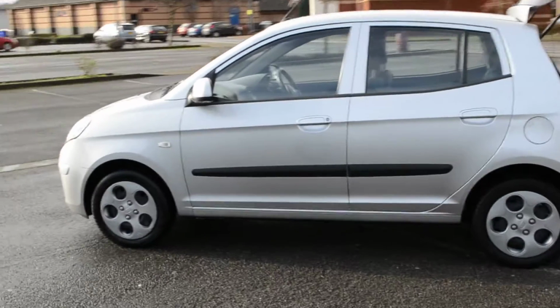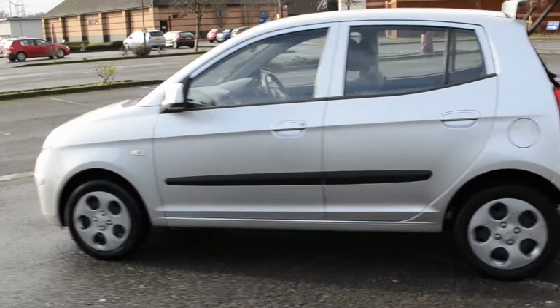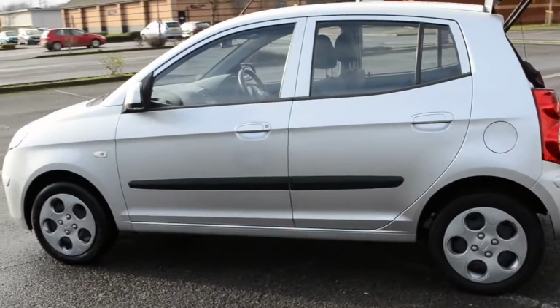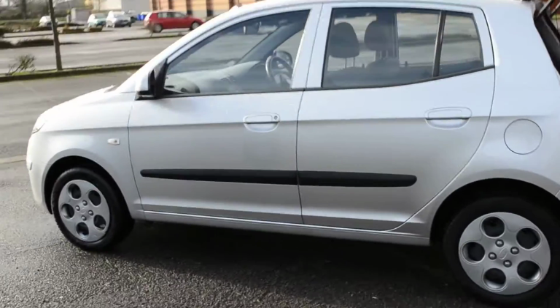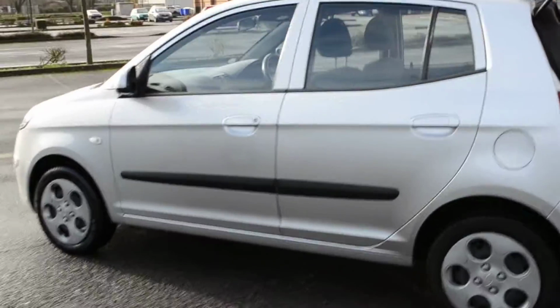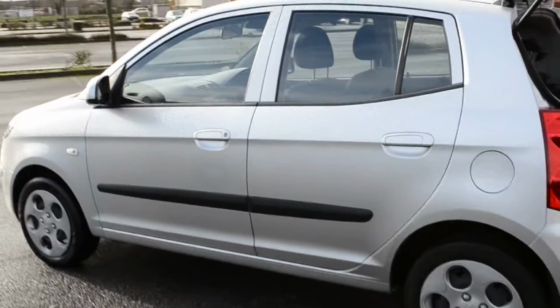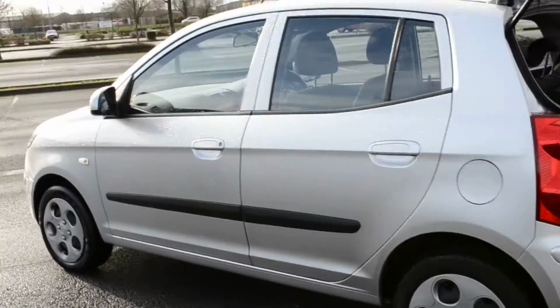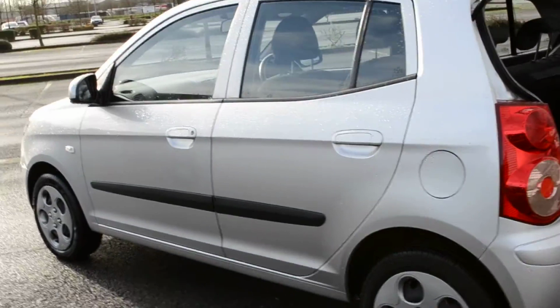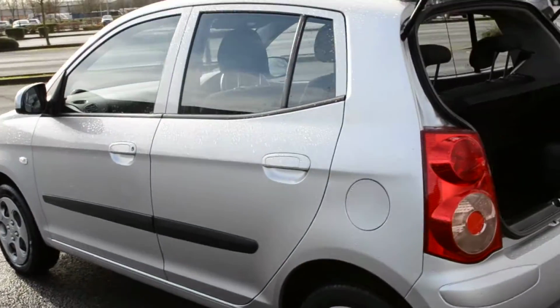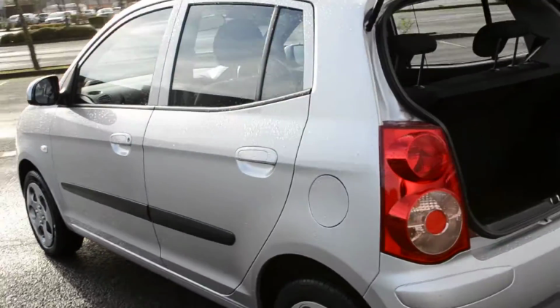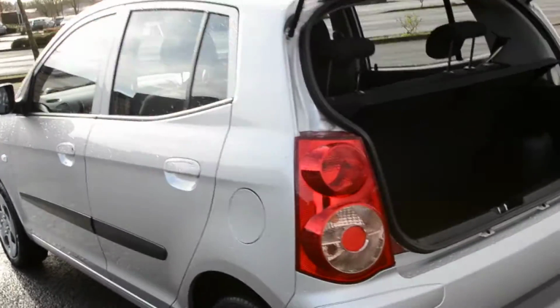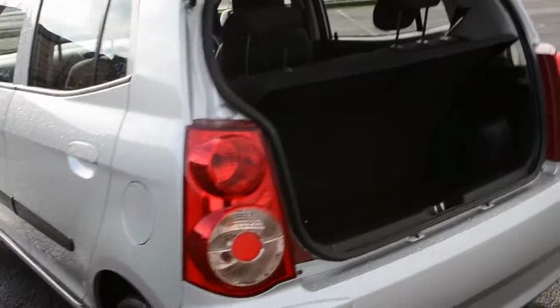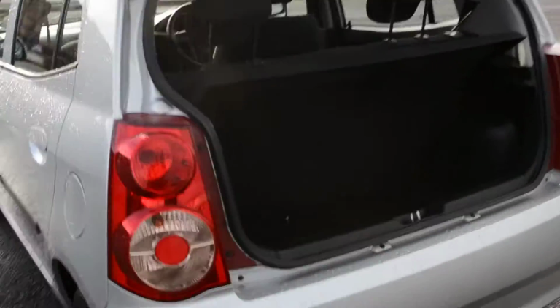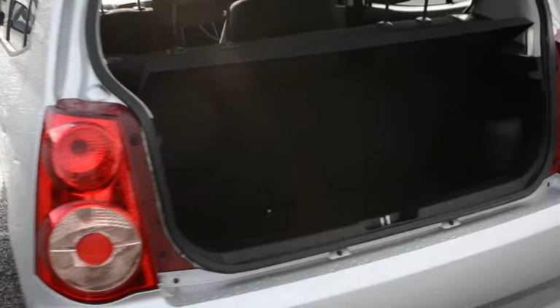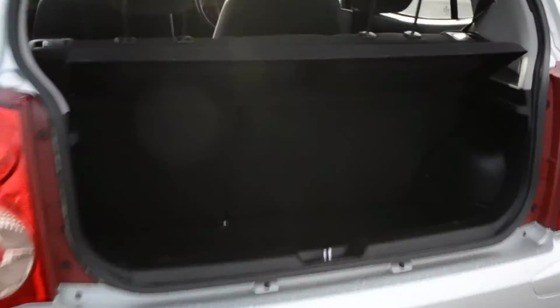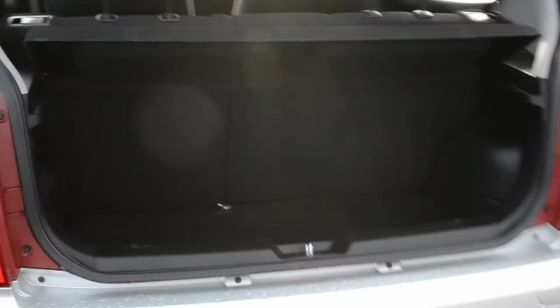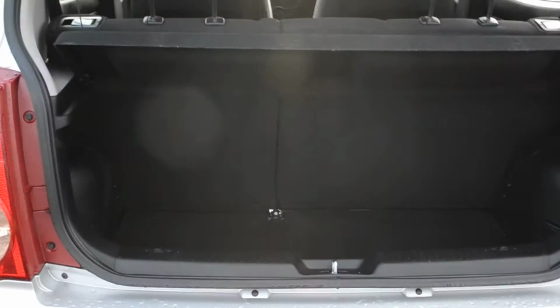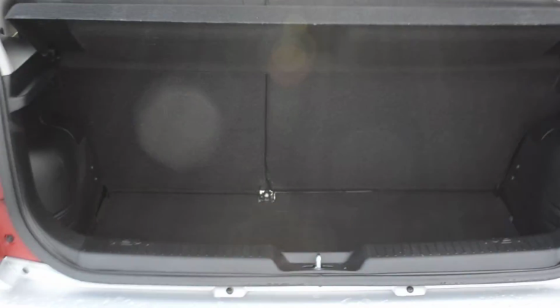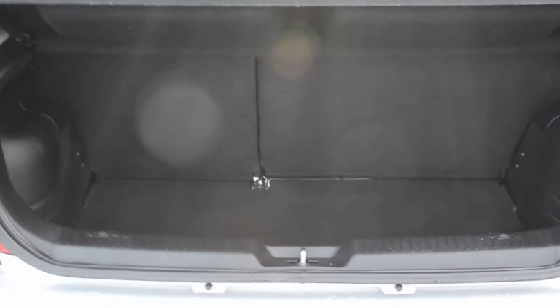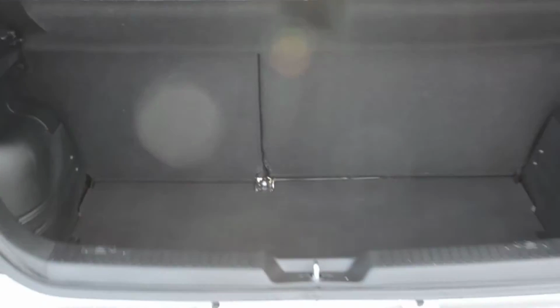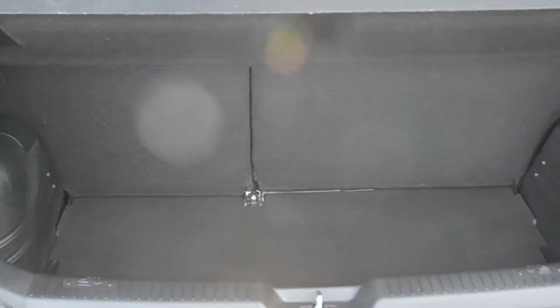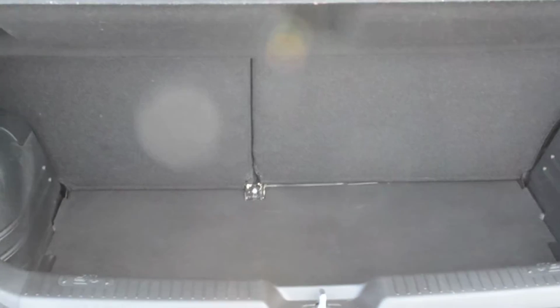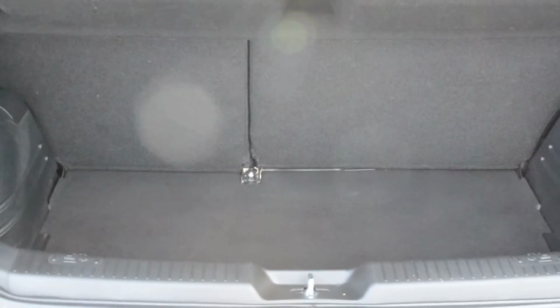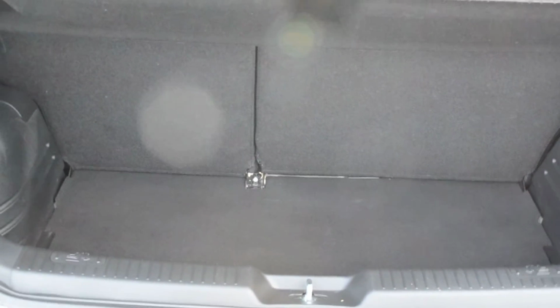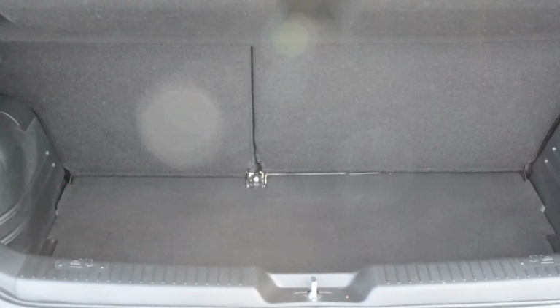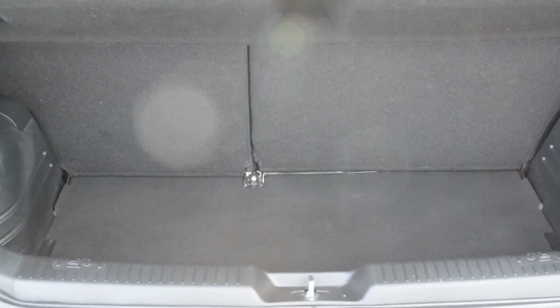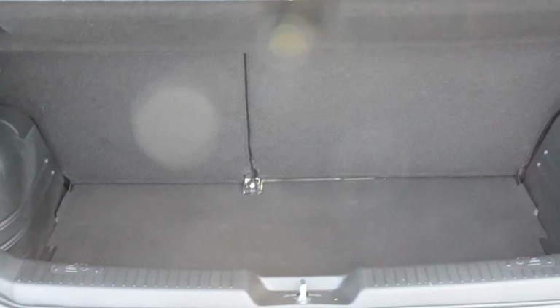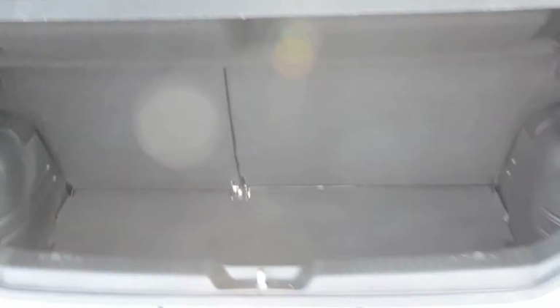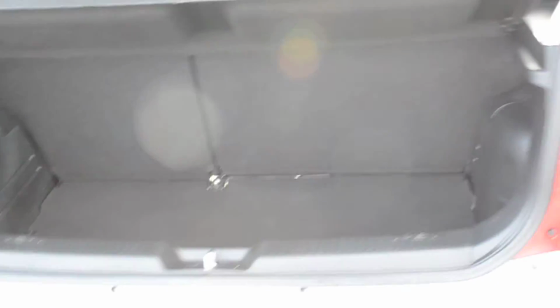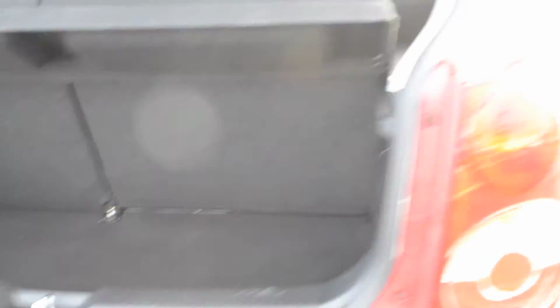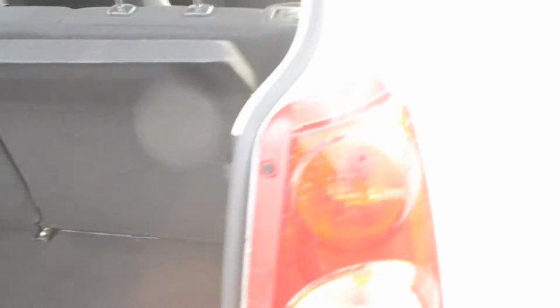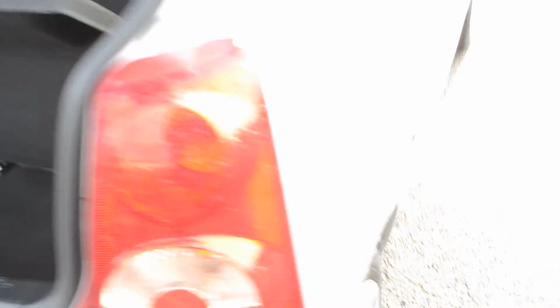Looking down the side of the car now, we can get an idea of the car. Note the black side rubbing strips — very handy for multi-story car parks and the like when you're opening your car door in difficult areas. You'll see the car's got a 60-40 split rear seat, and there's a puncture repair kit in the boot of the car, maximising space.